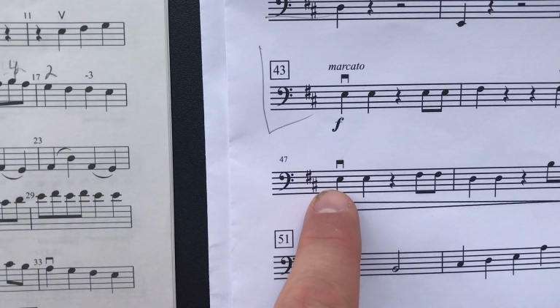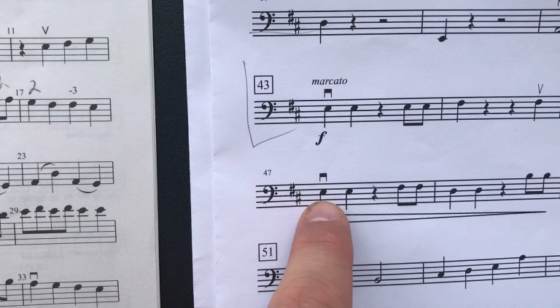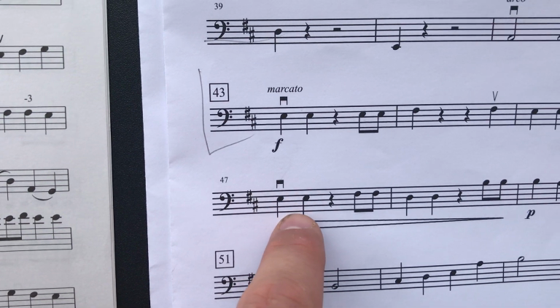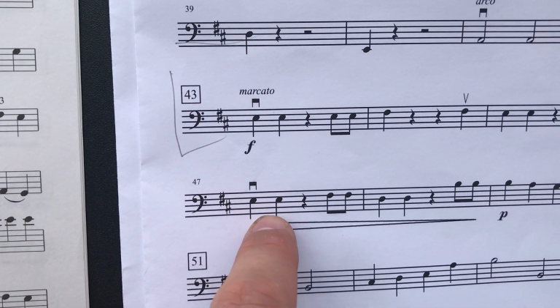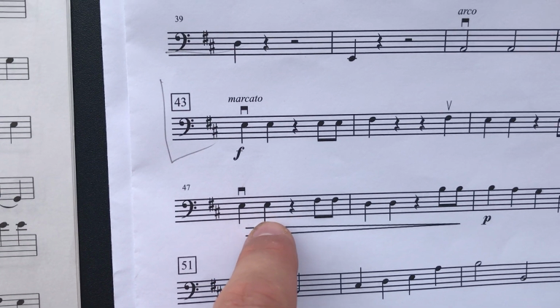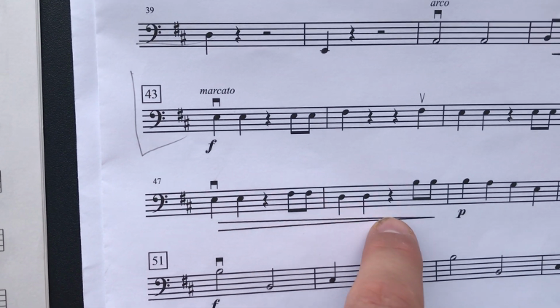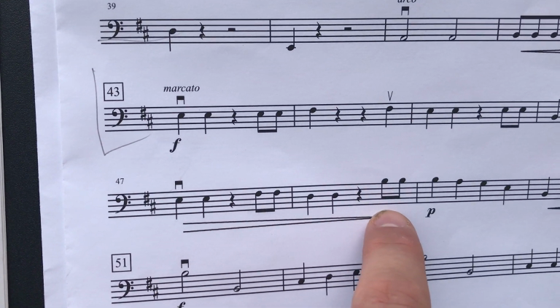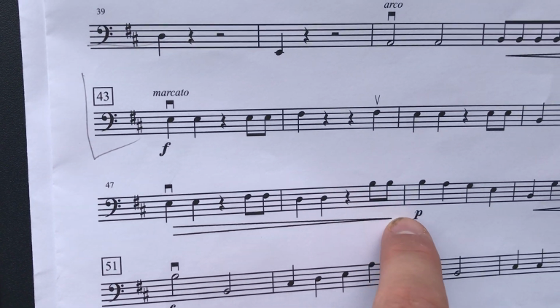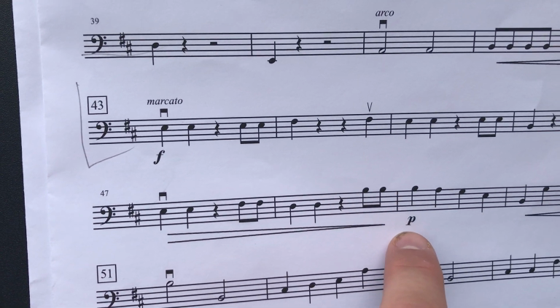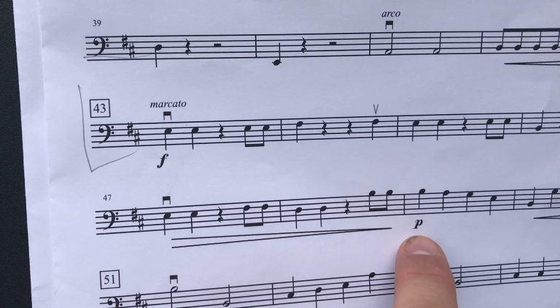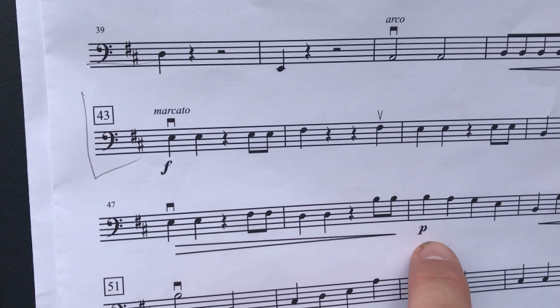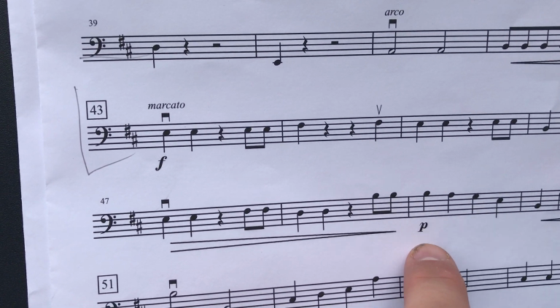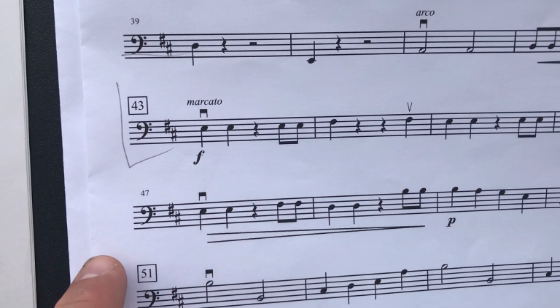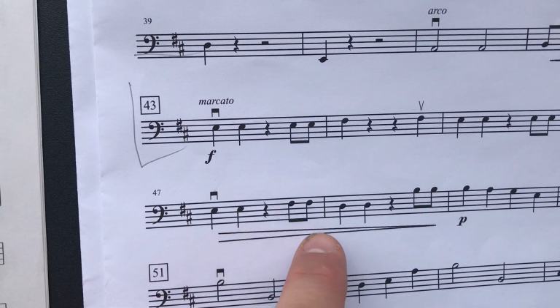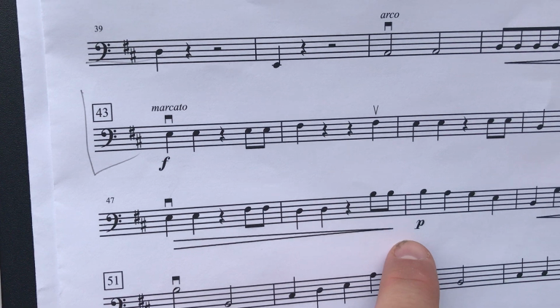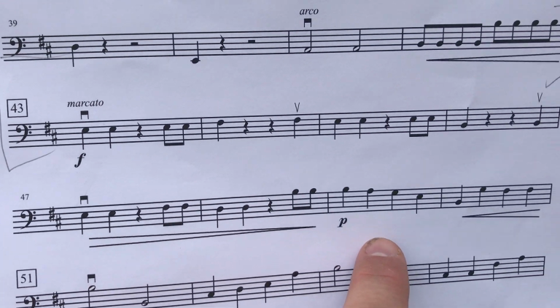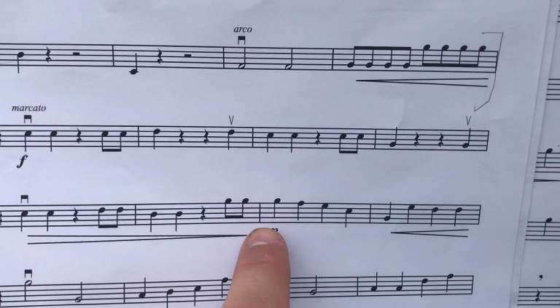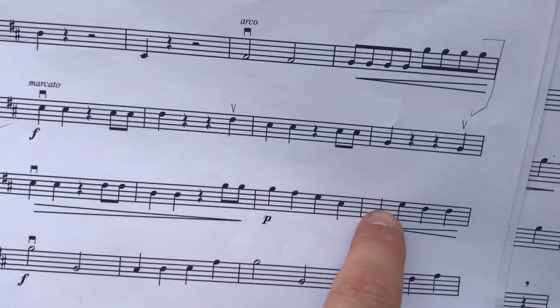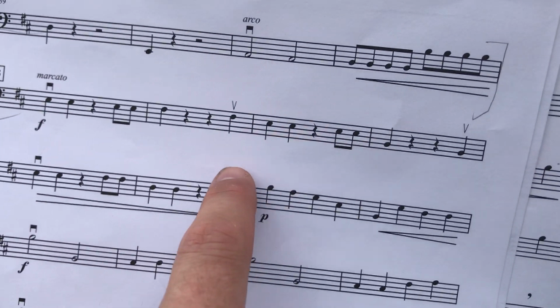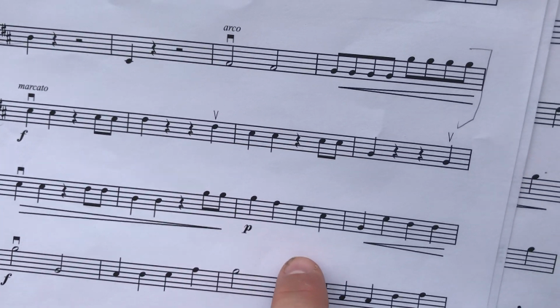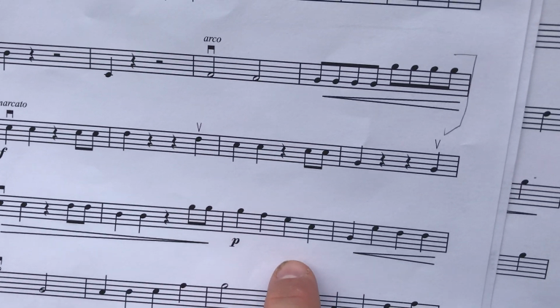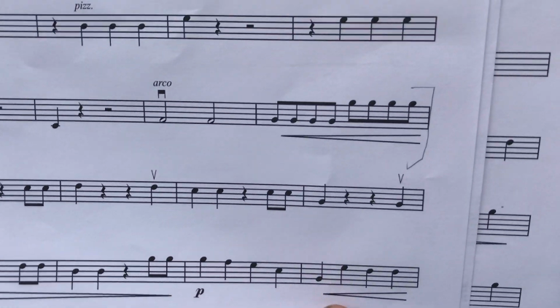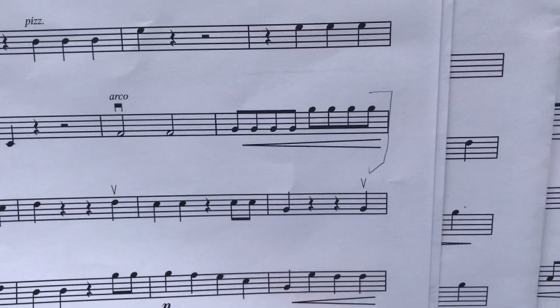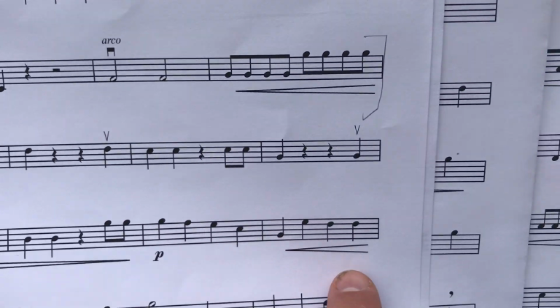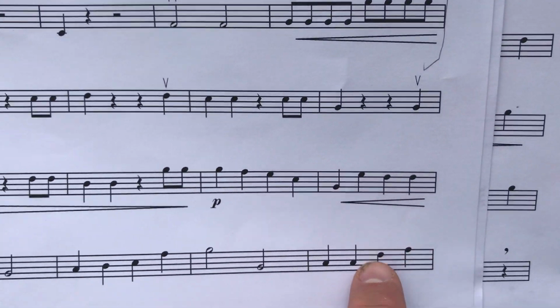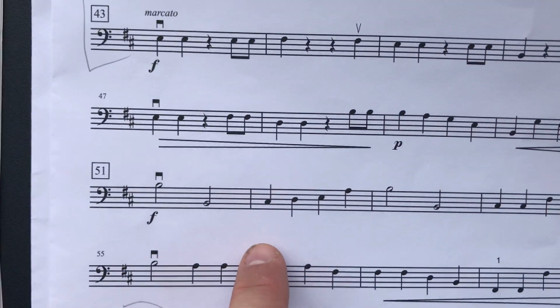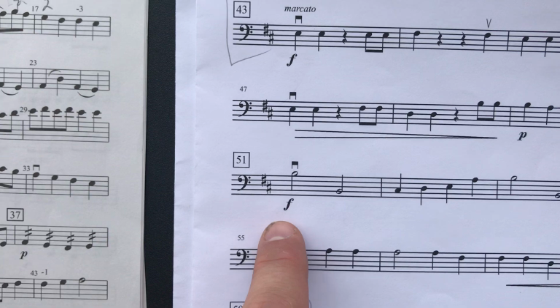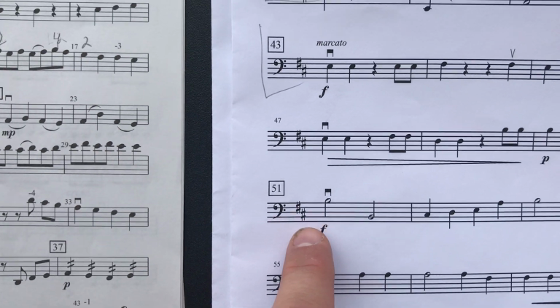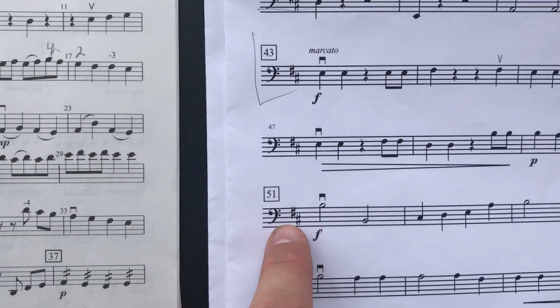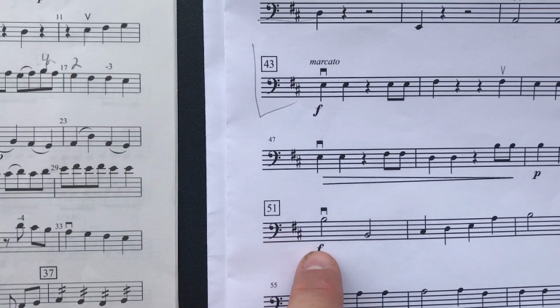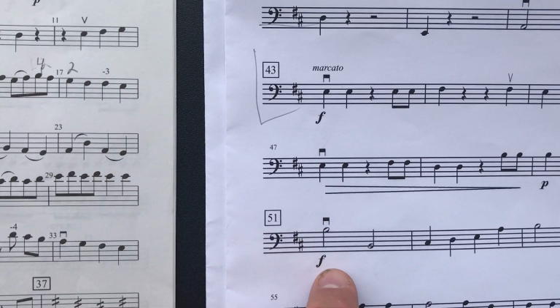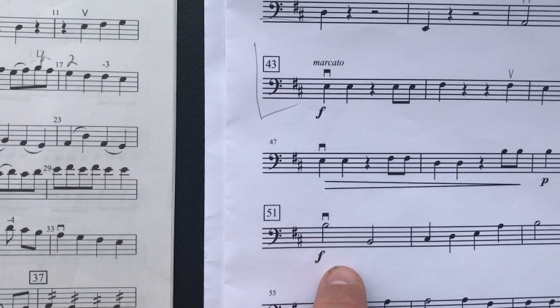So we're decrescendo in measure 47 down to the piano in measure 49. Make sure we decrescendo there — get softer. Just this measure right here you are soft, and we crescendo up to the first note of measure 51.